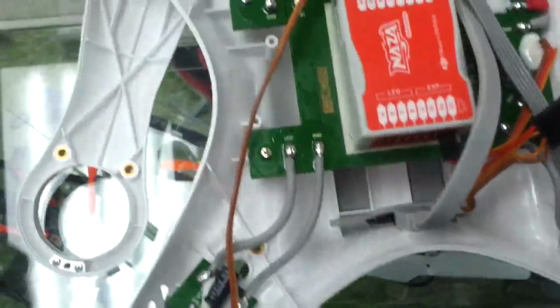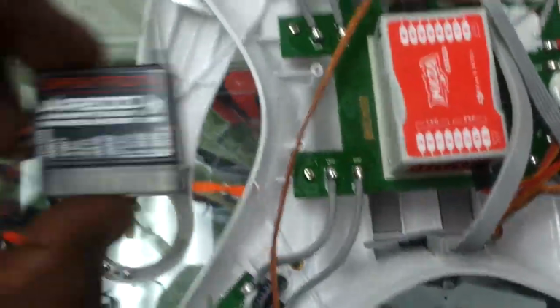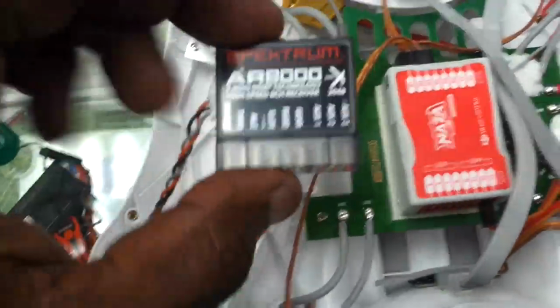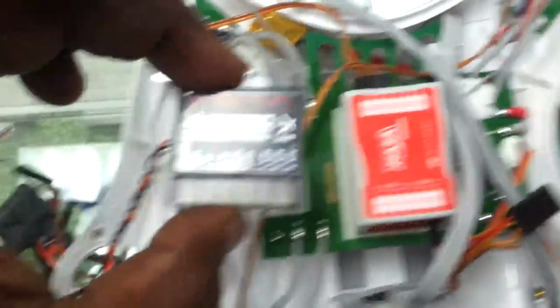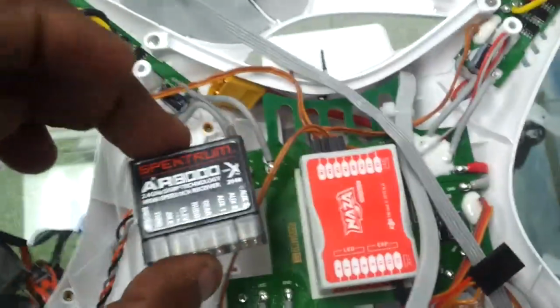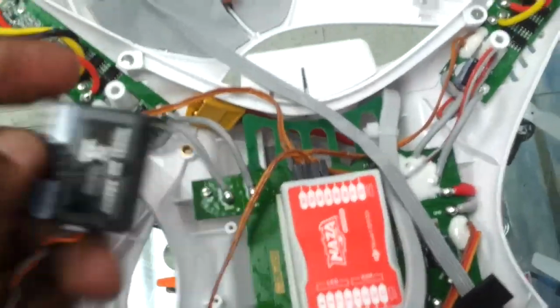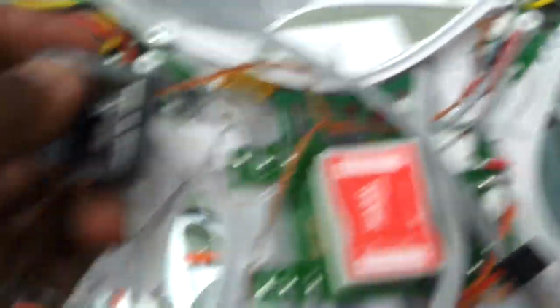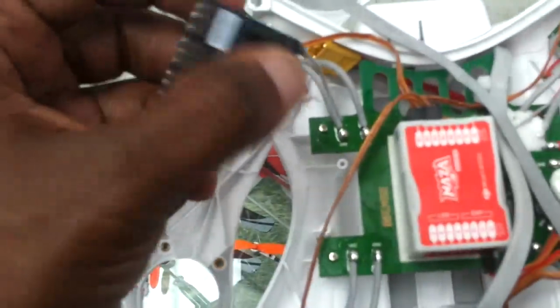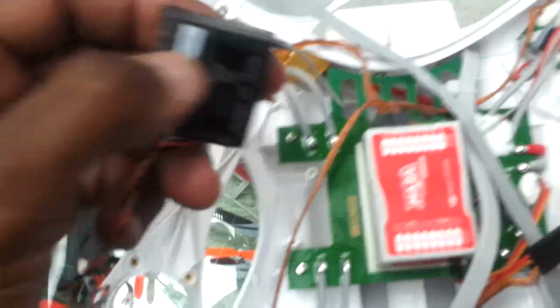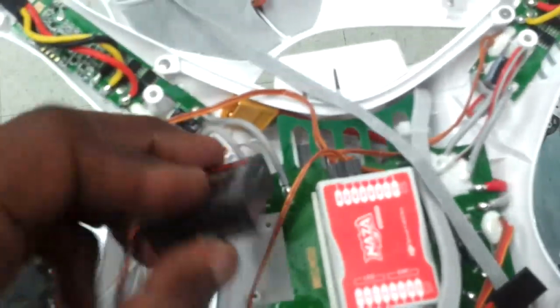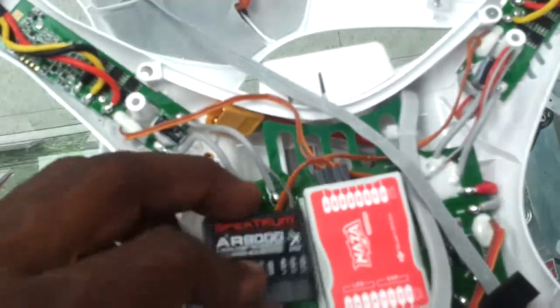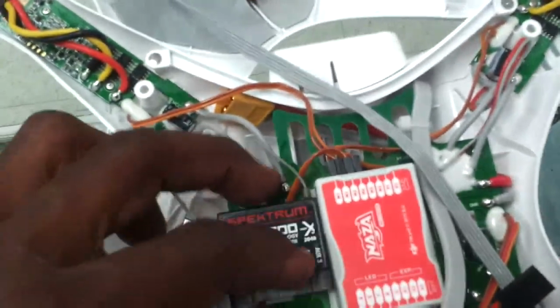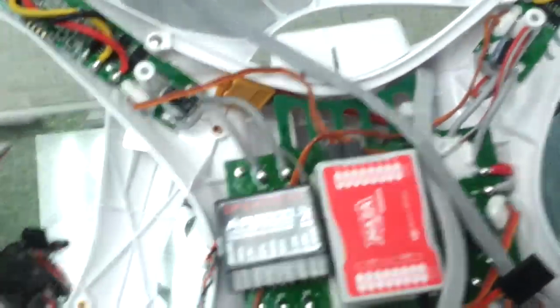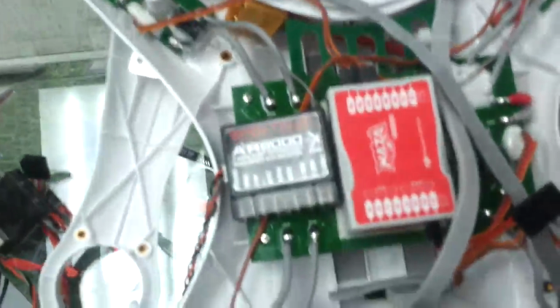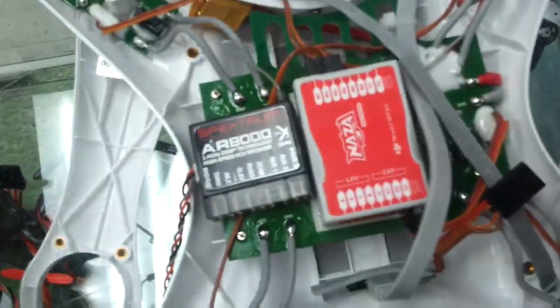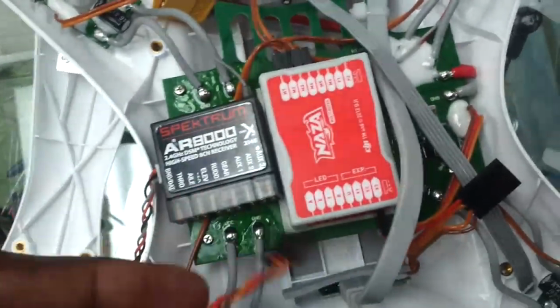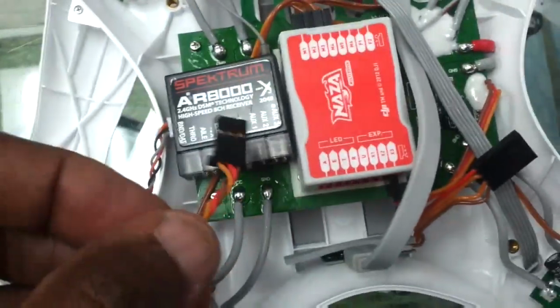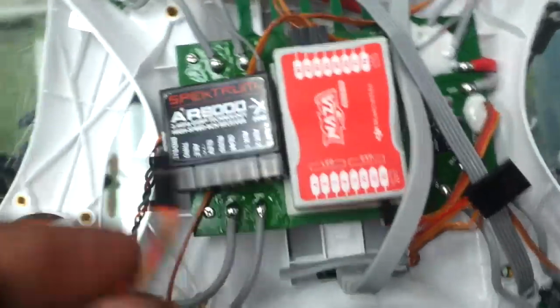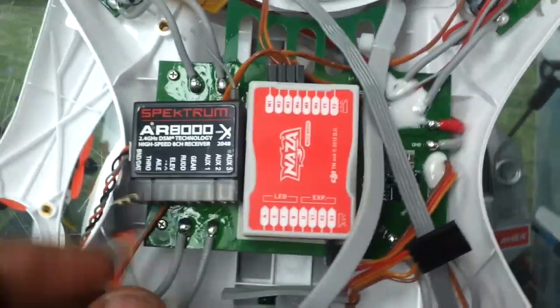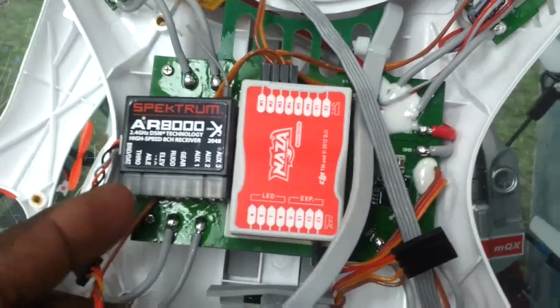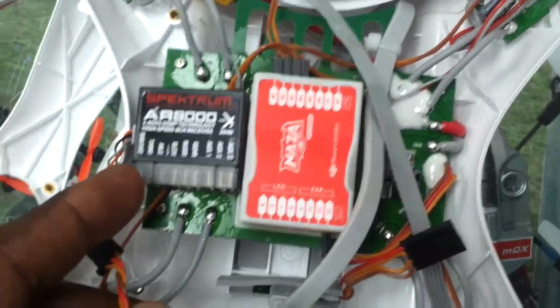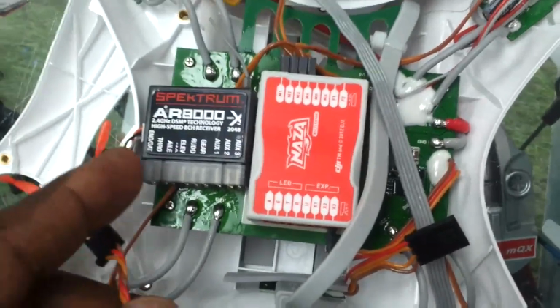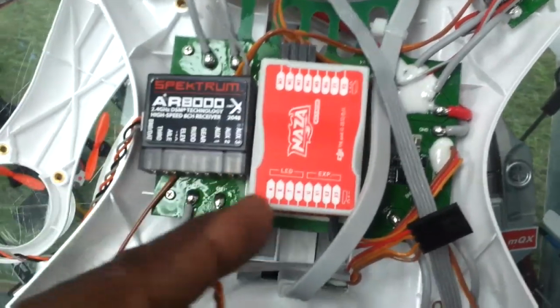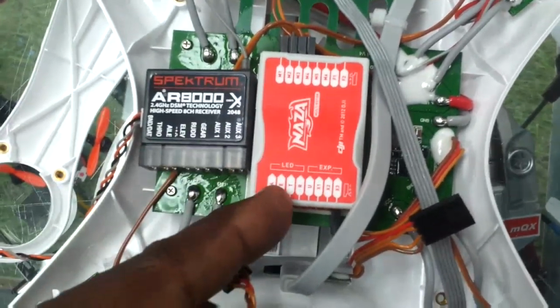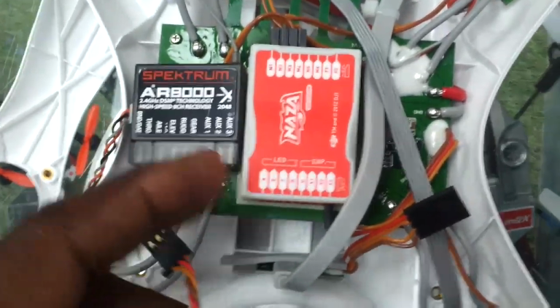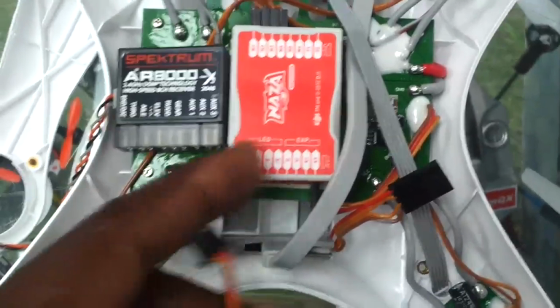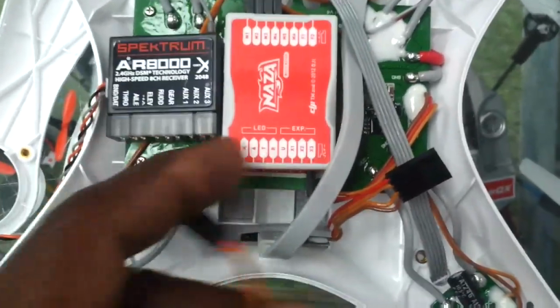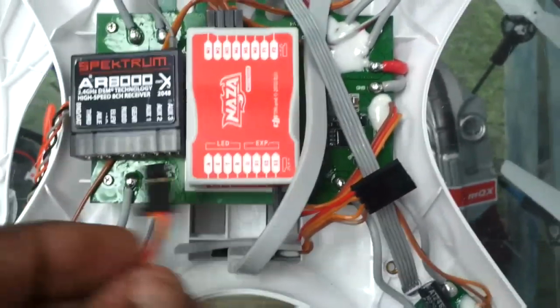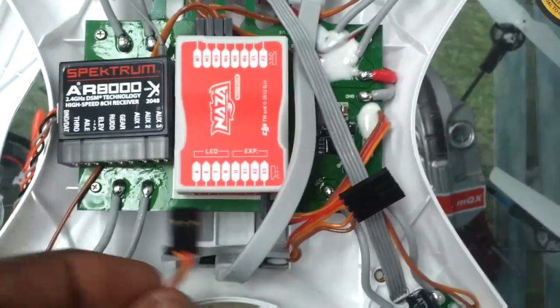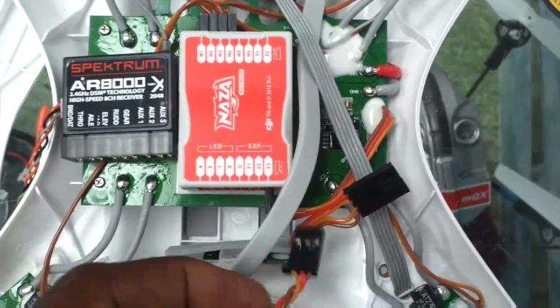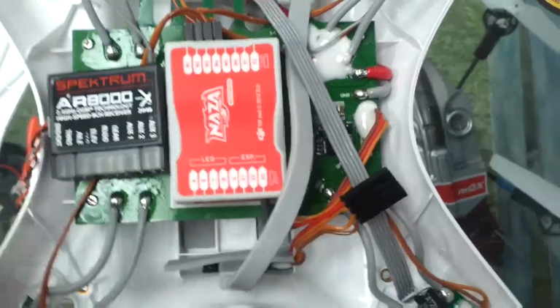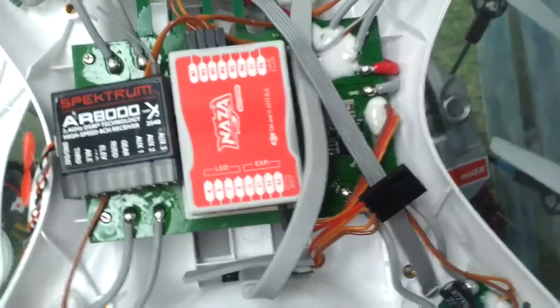What we're going to do is take the AR-8000, put a piece of two-sided sticky tape, and place it there. Then we're going to take all of our servo cables and accordingly do aileron to aileron, rudder to rudder, elevator, and move down the line until we finish those up.